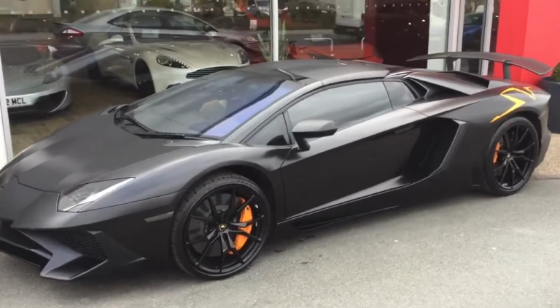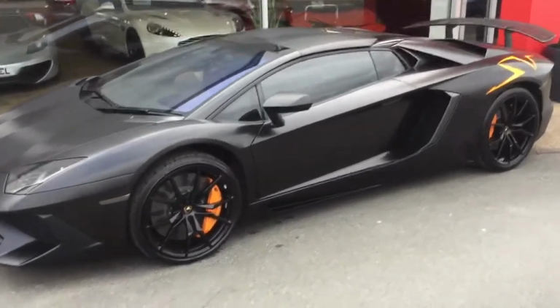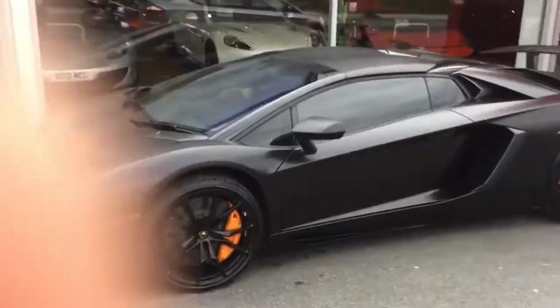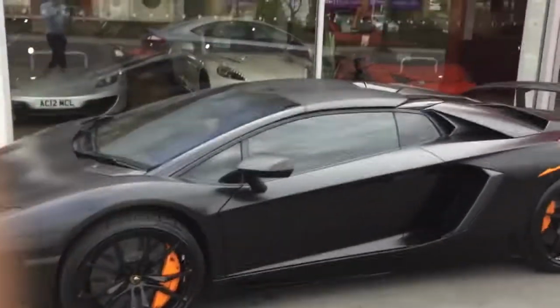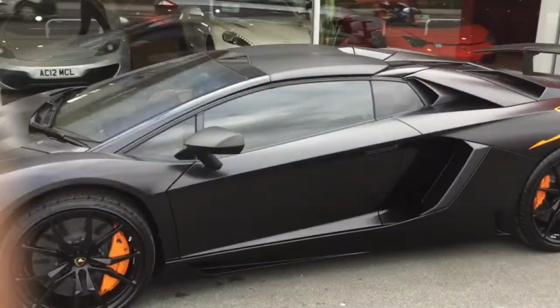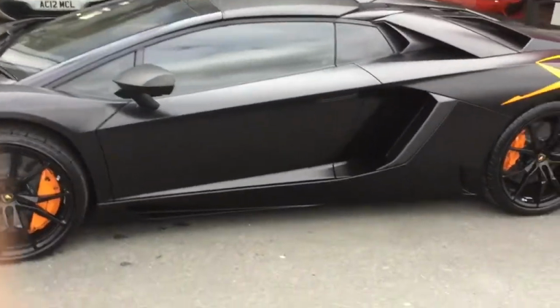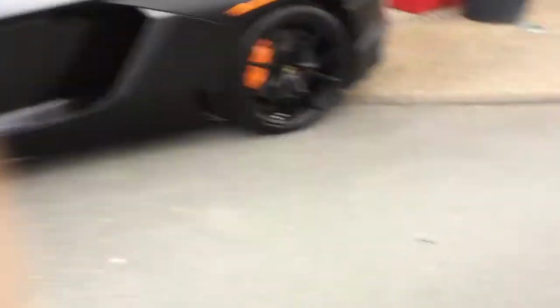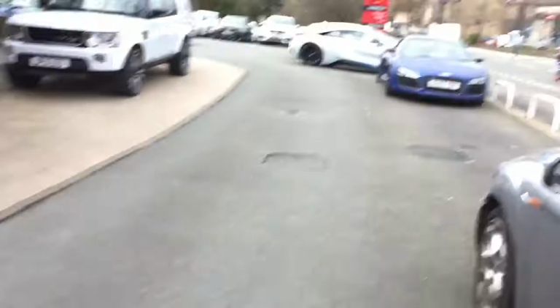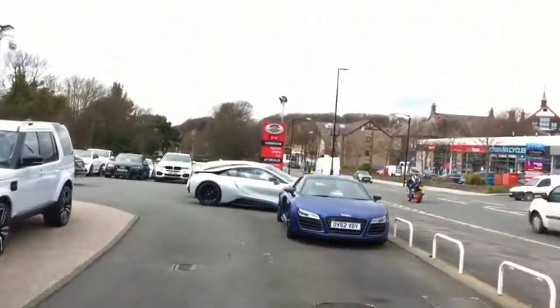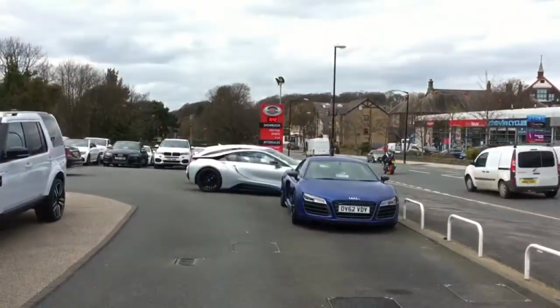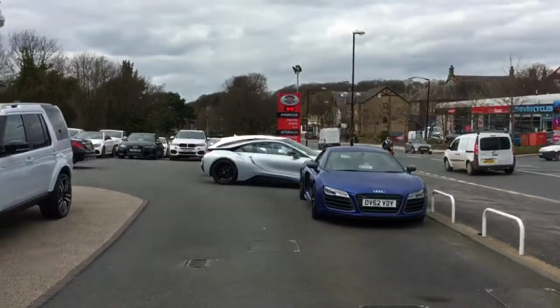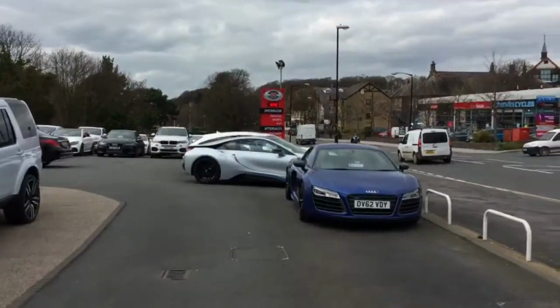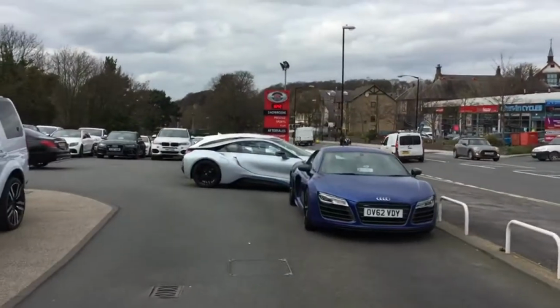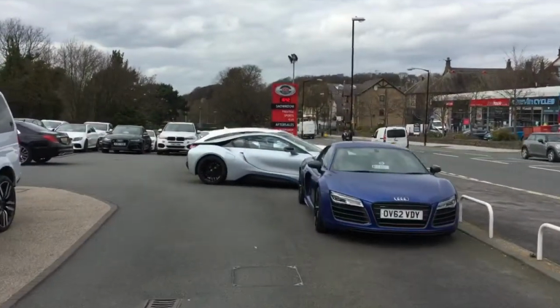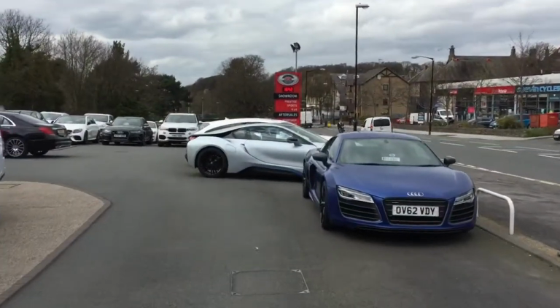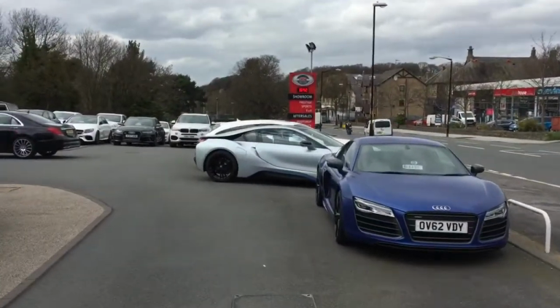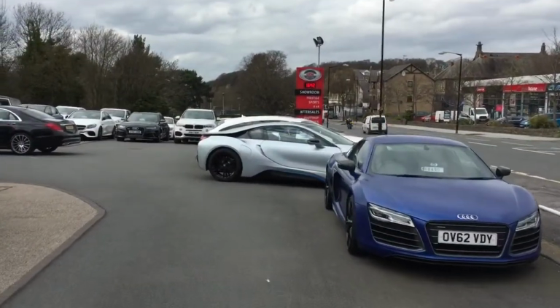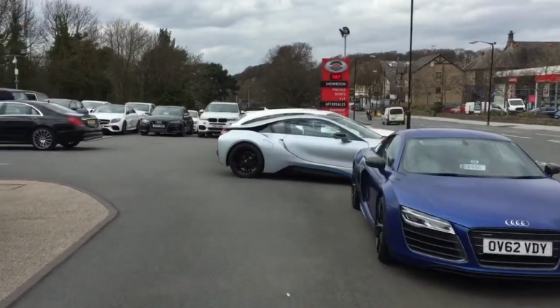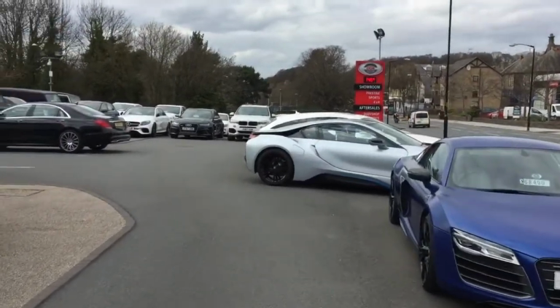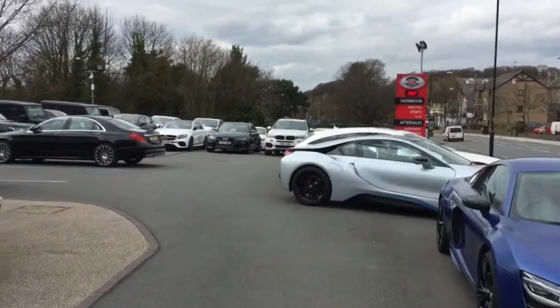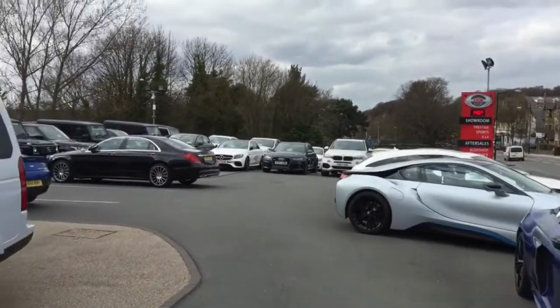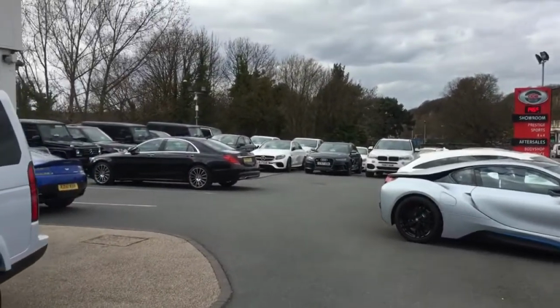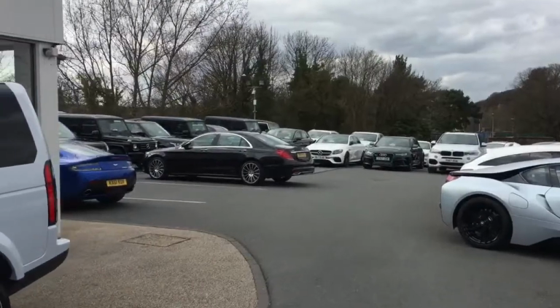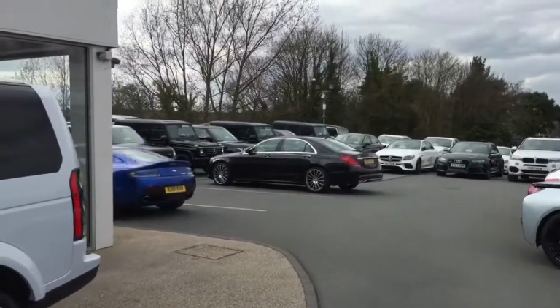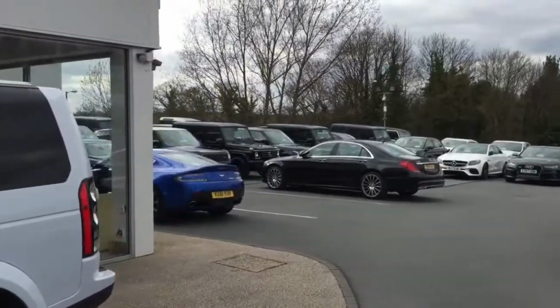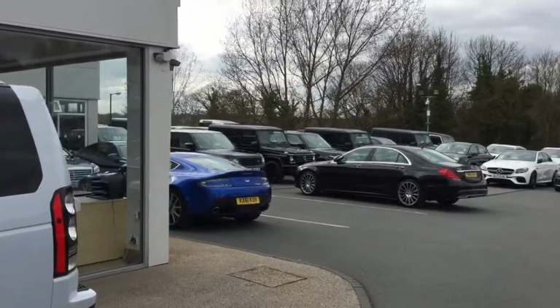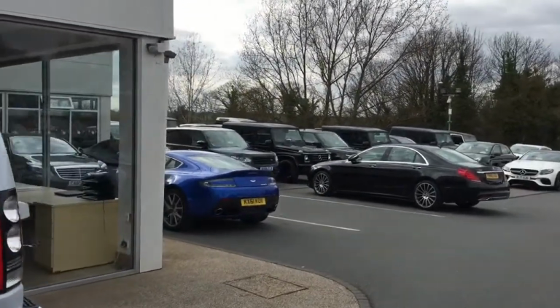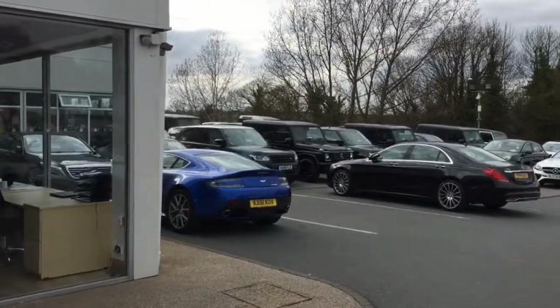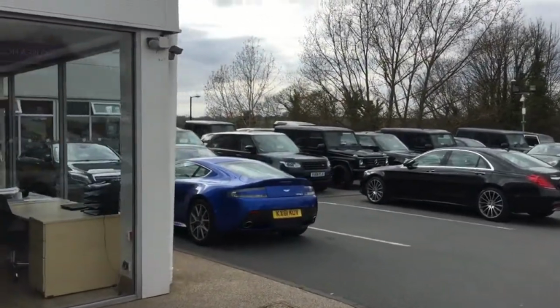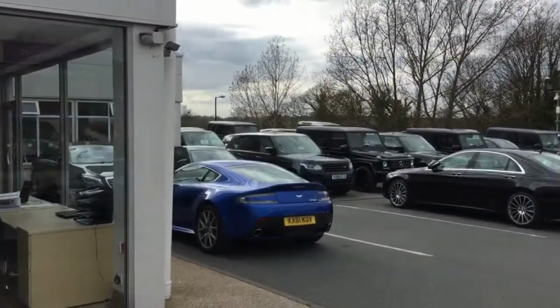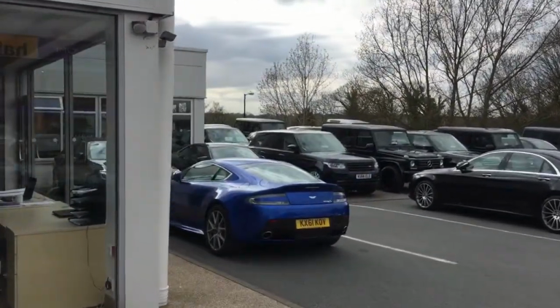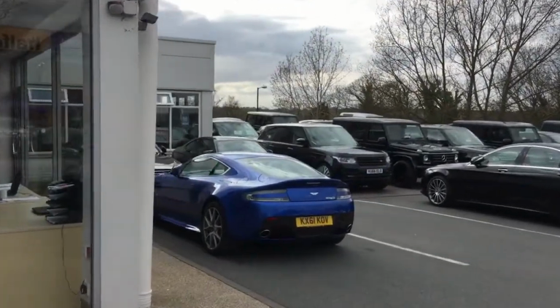We are the largest sports and prestige single site dealership in the UK. We currently have about 120 cars on site, which roughly equates to just over £10 million worth of stock.